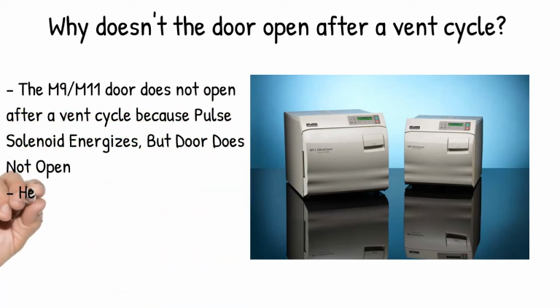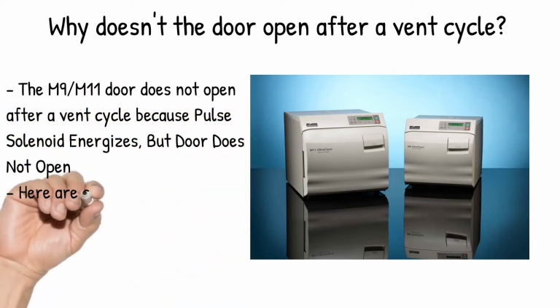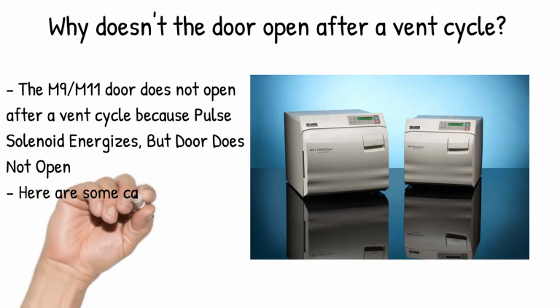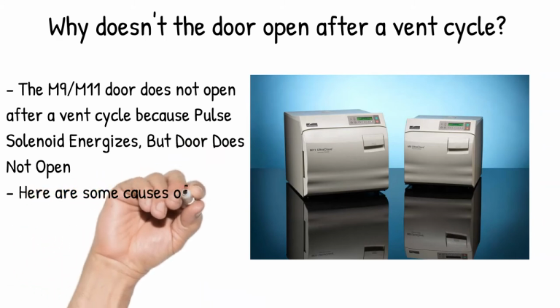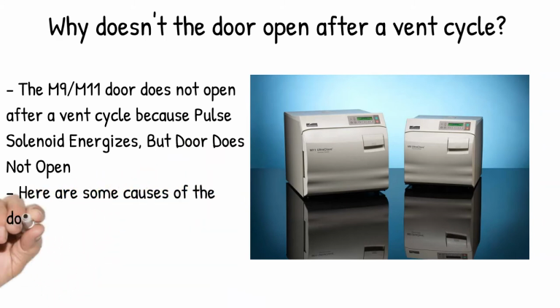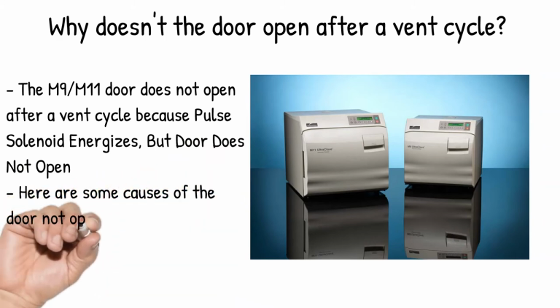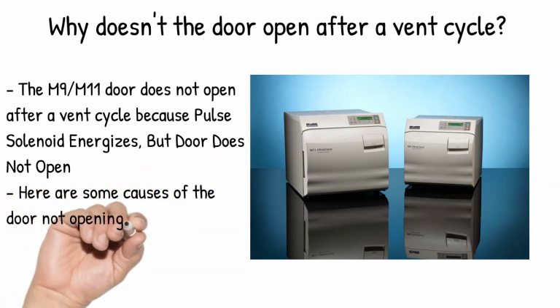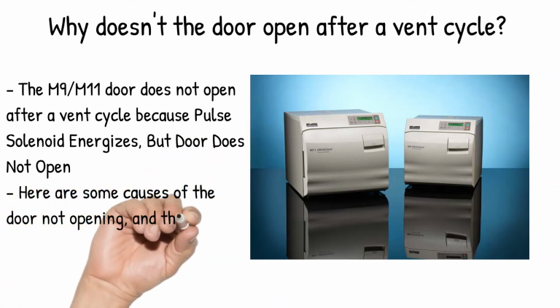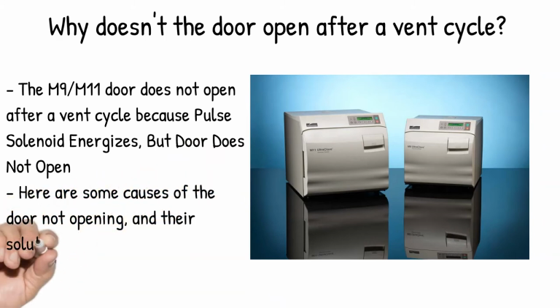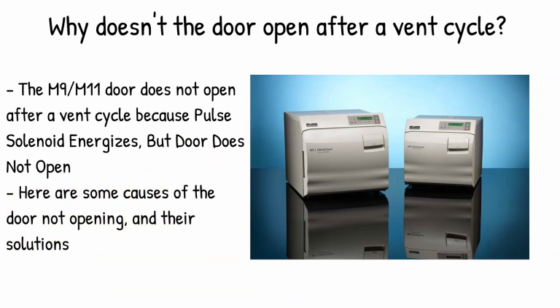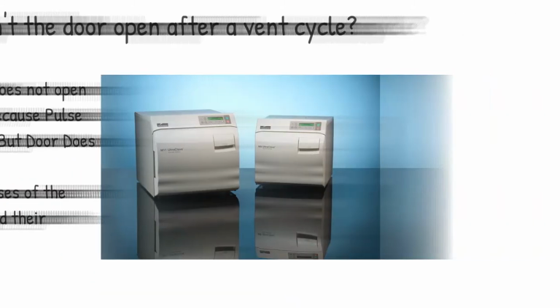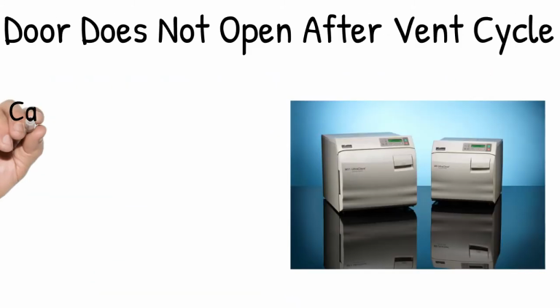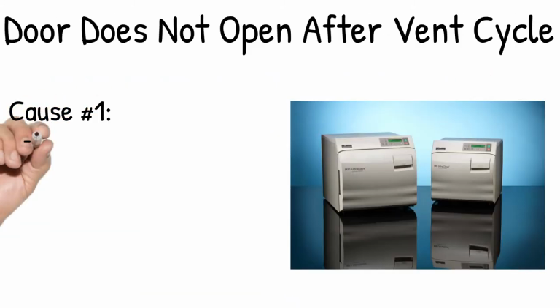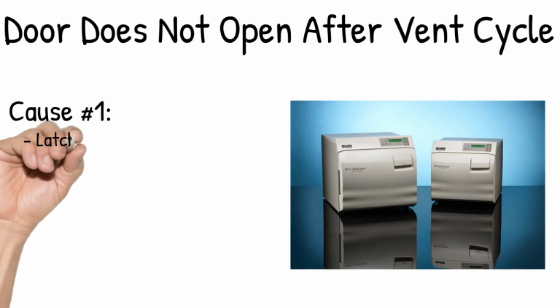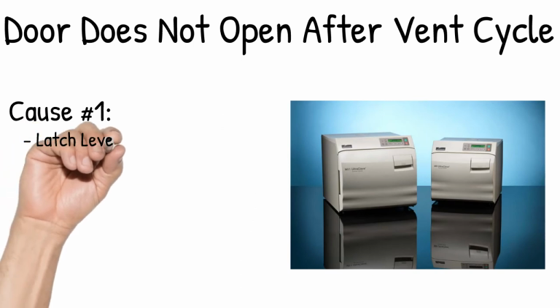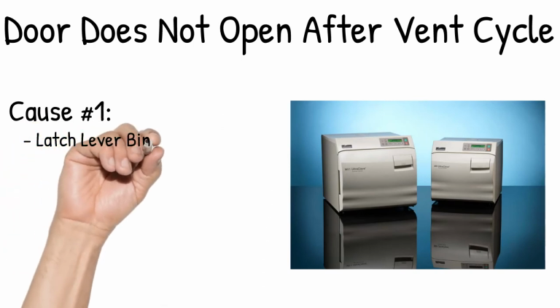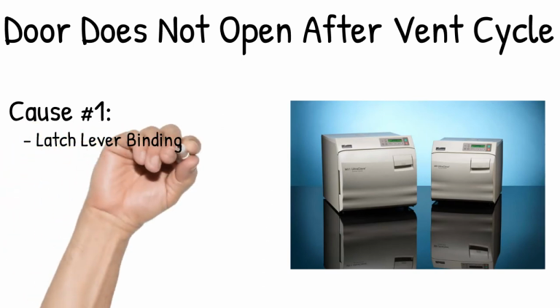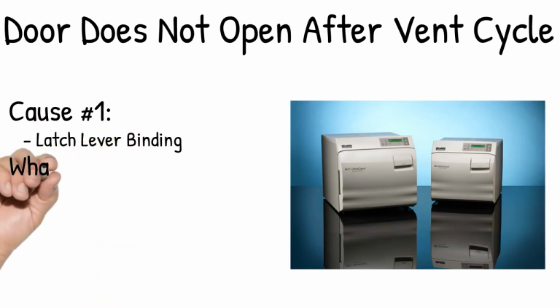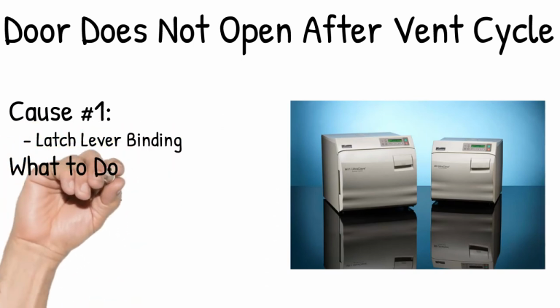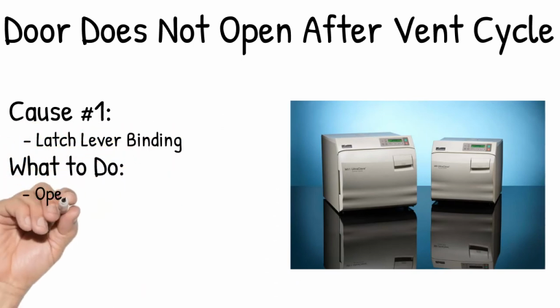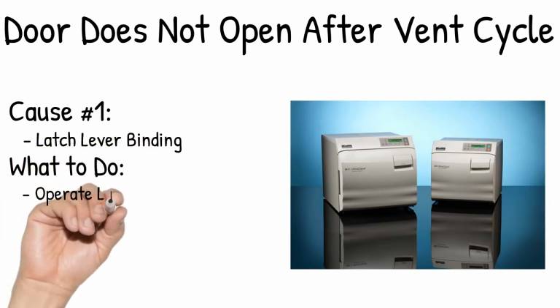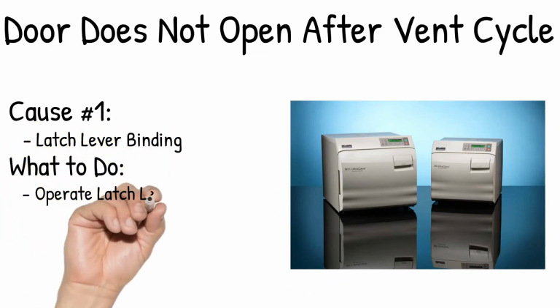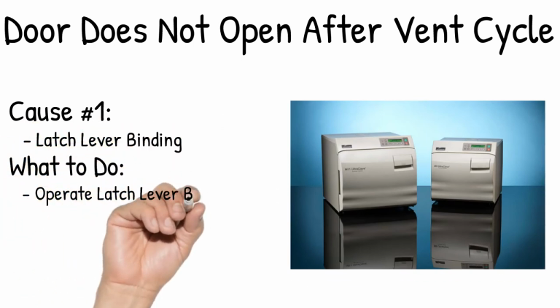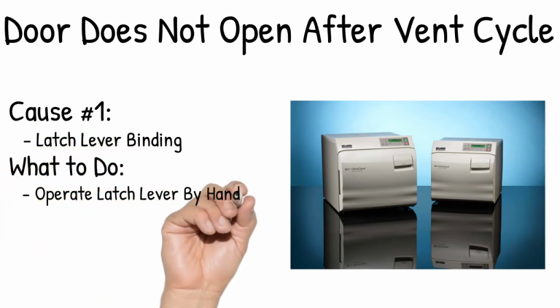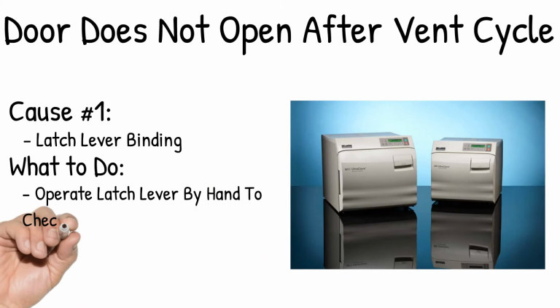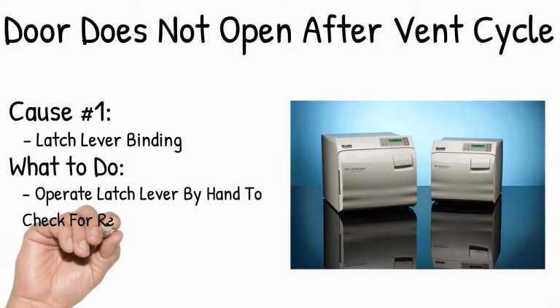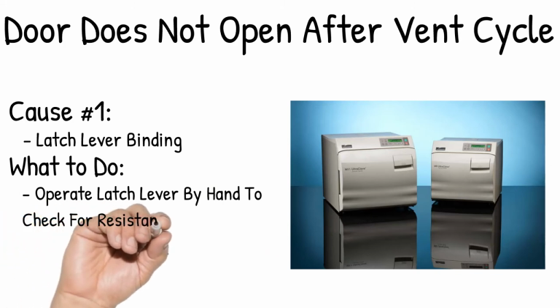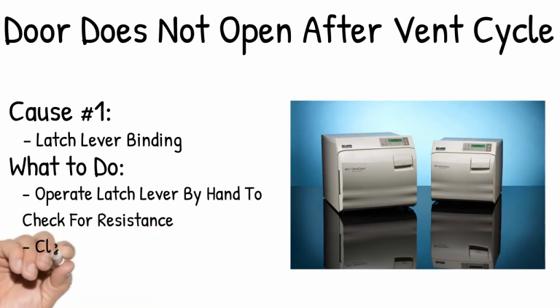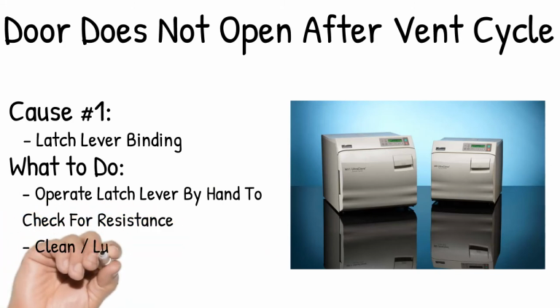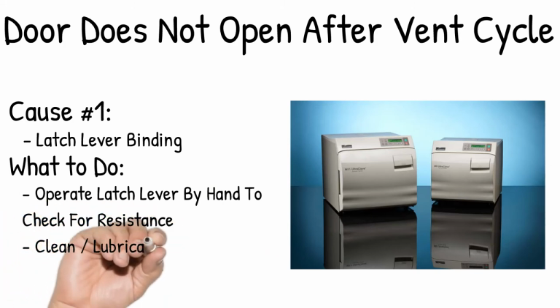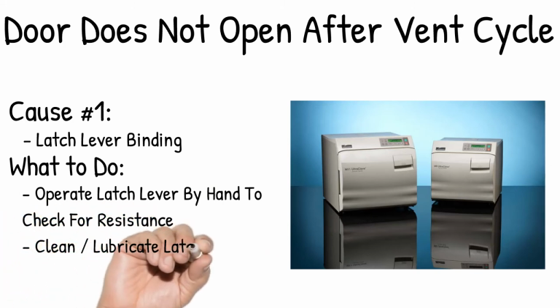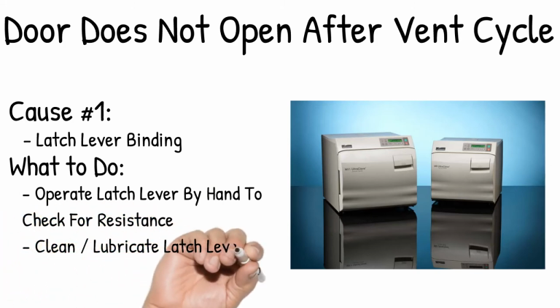Here are some causes of the door not opening and their solutions. Cause number 1: Latch Lever Binding. Operate the latch lever by hand to check for resistance. Clean and lubricate the latch lever.